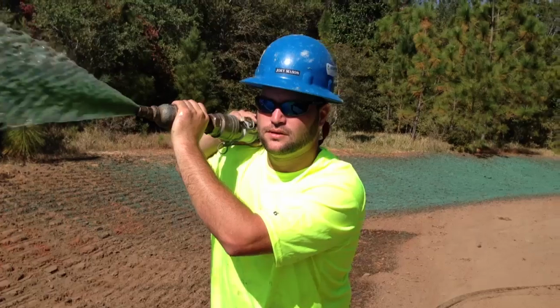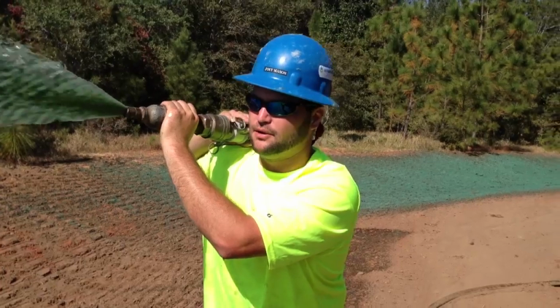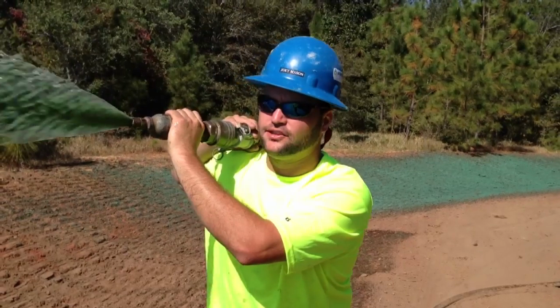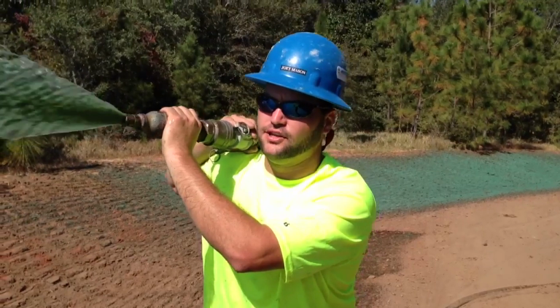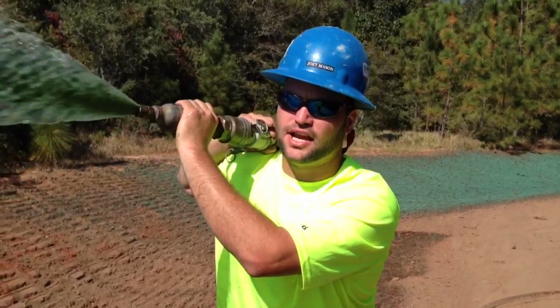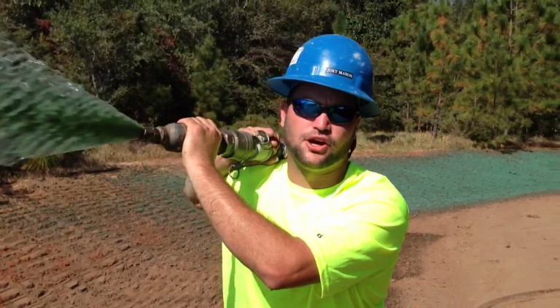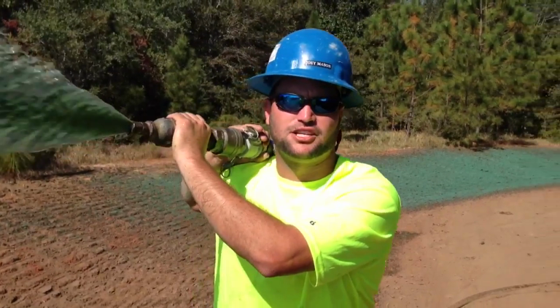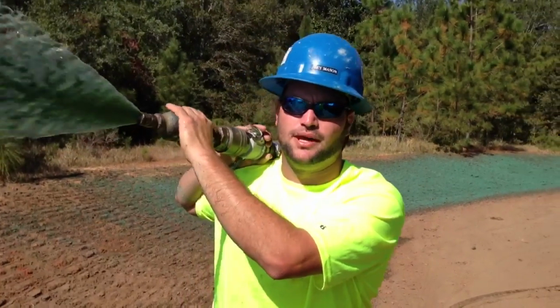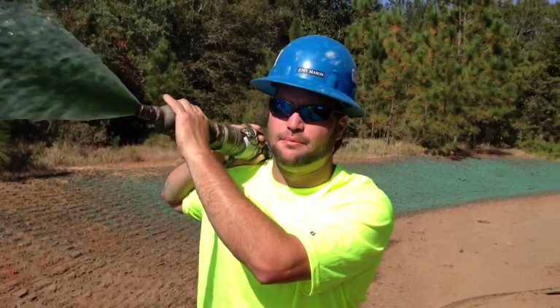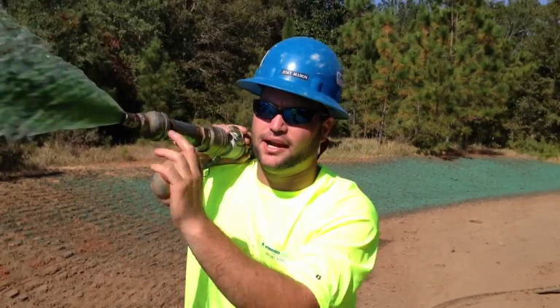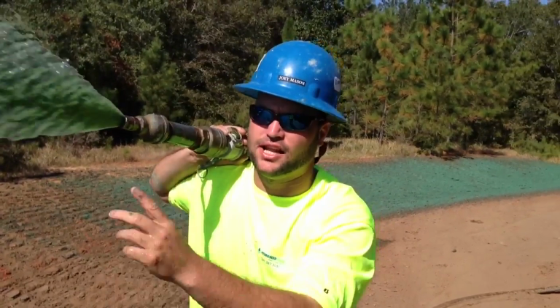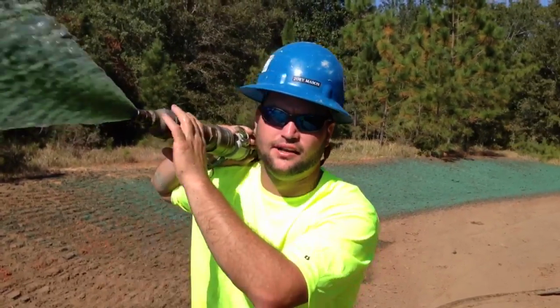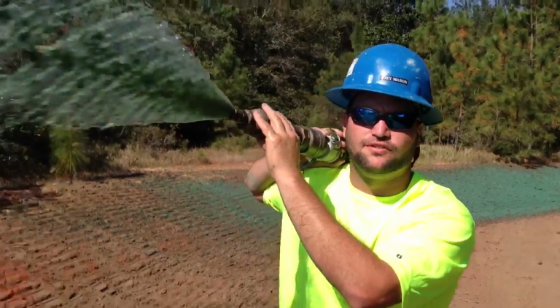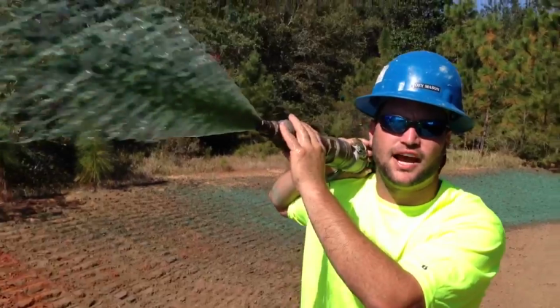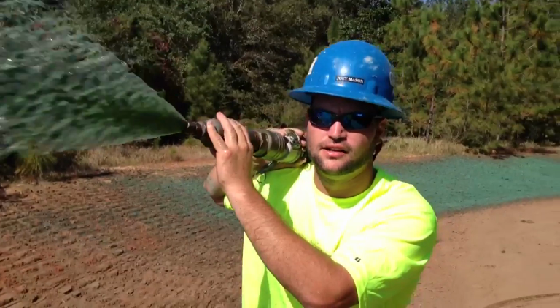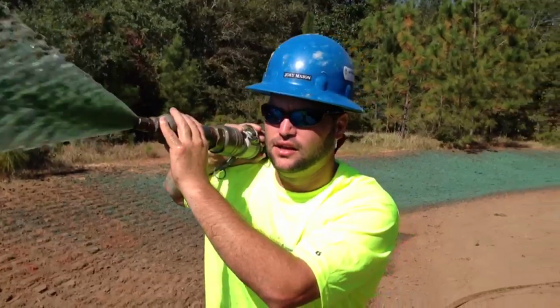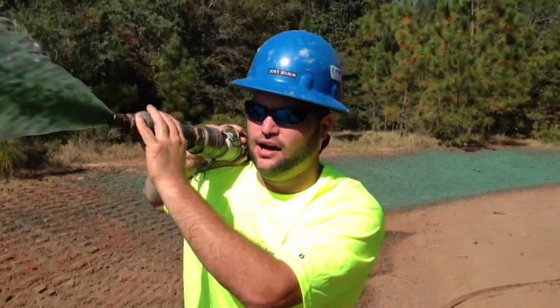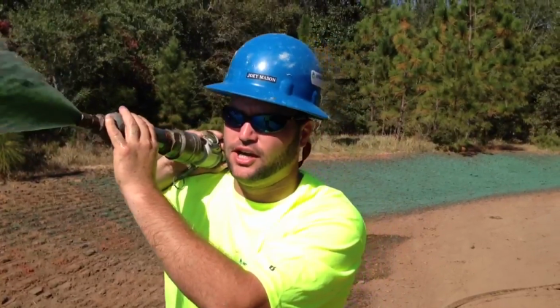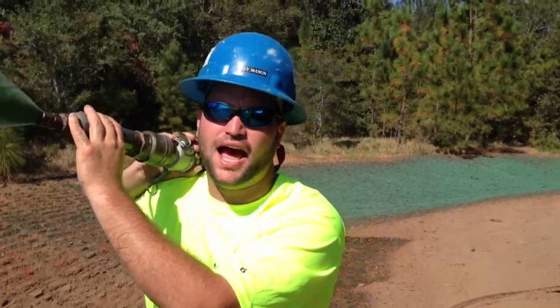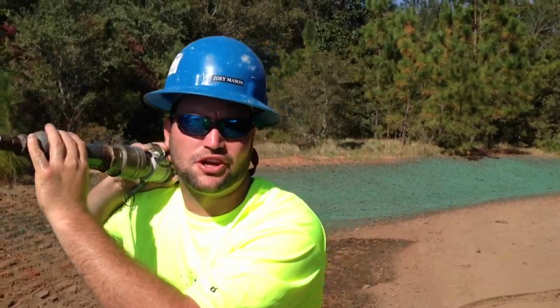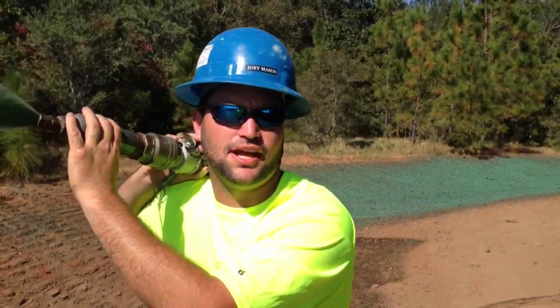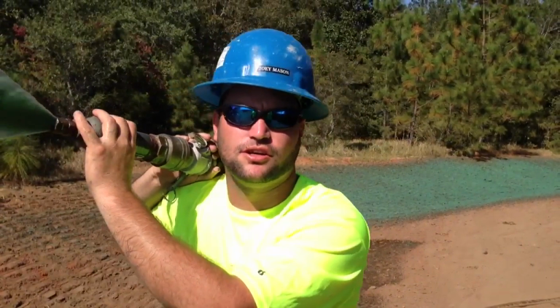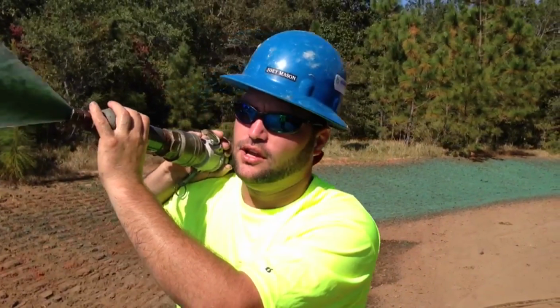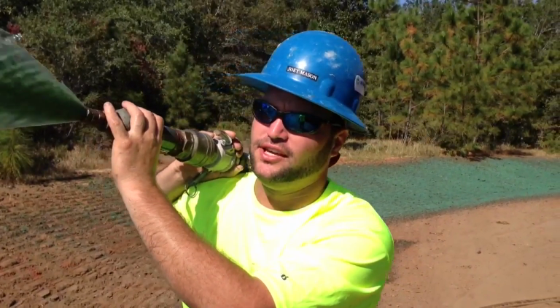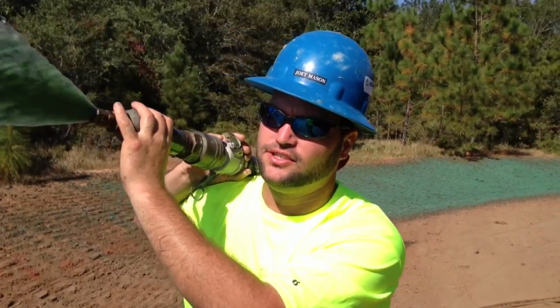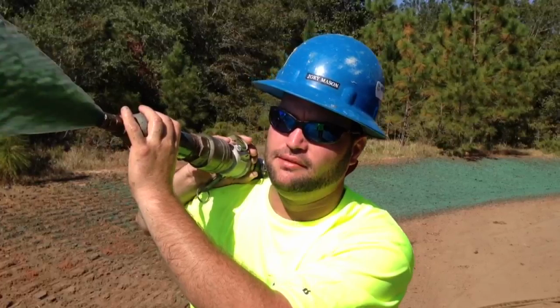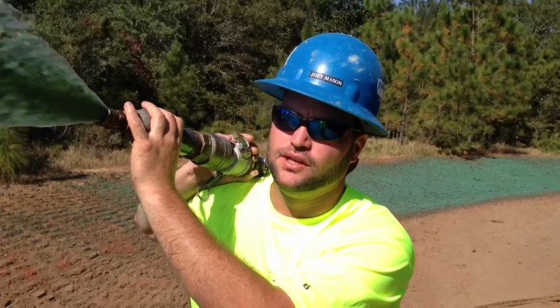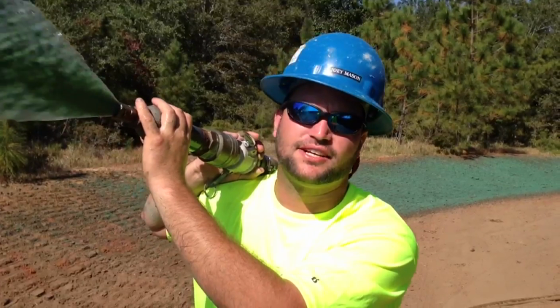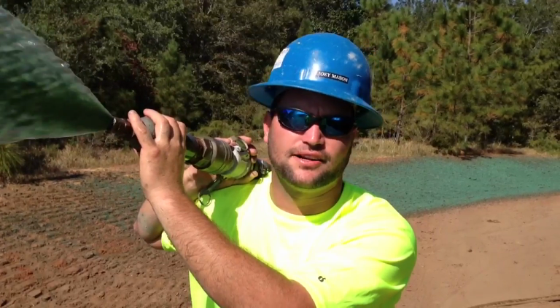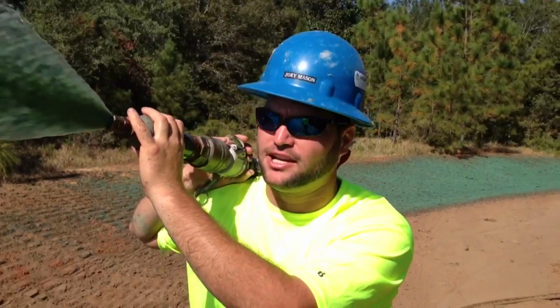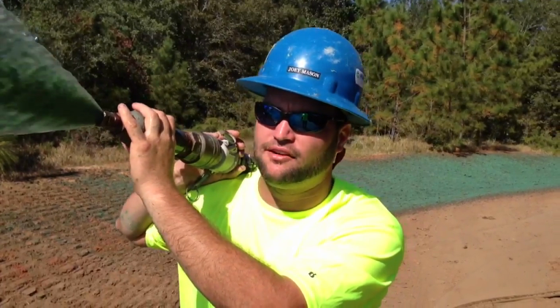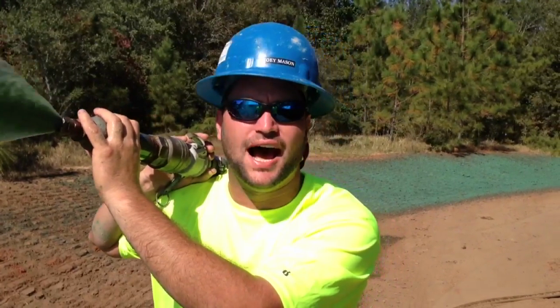We're out here at the United States Coast Guard base in Mobile, Alabama, spraying a ditch line with Flexterra. The customer asked us to secure the ditch, and we think that Flexterra is the best product for the job.